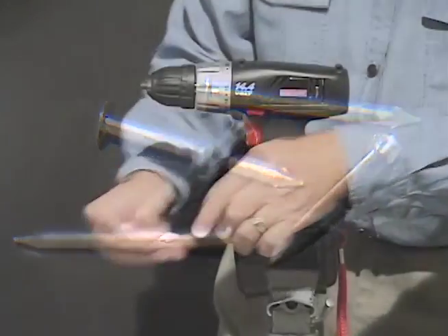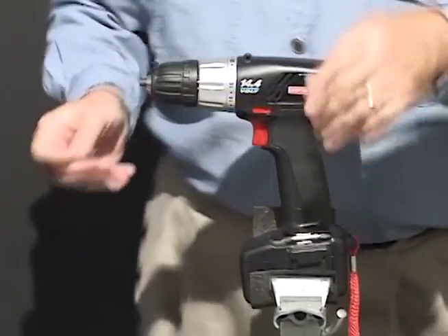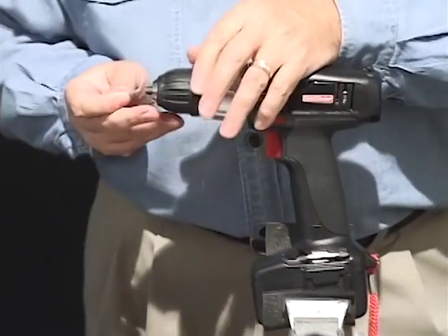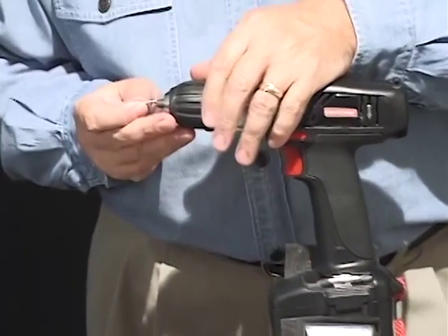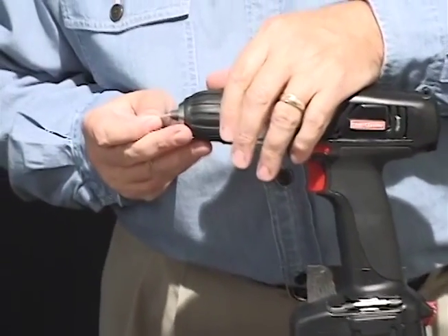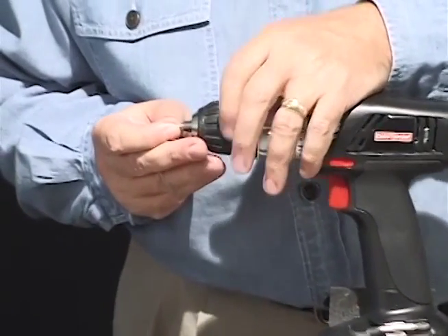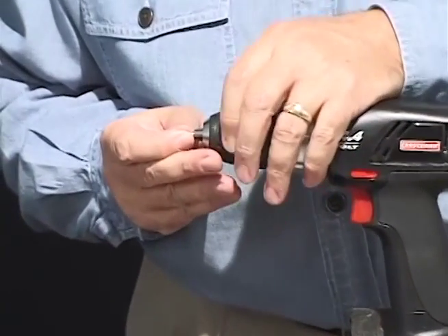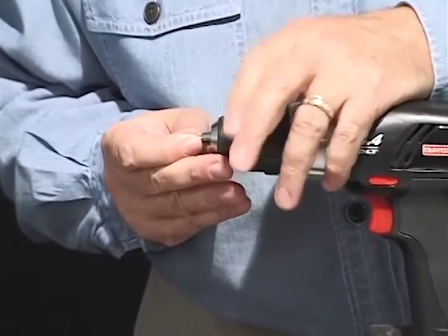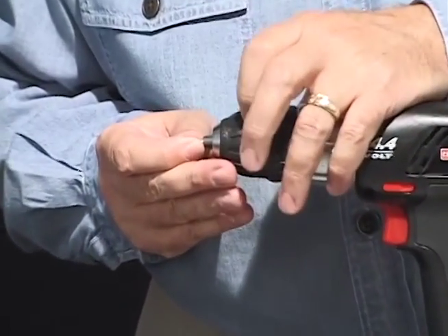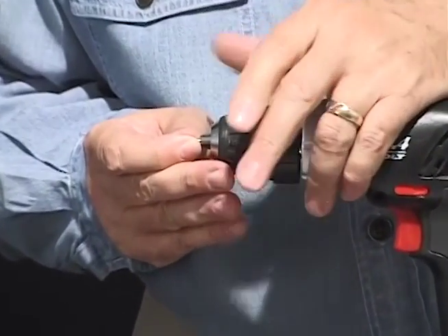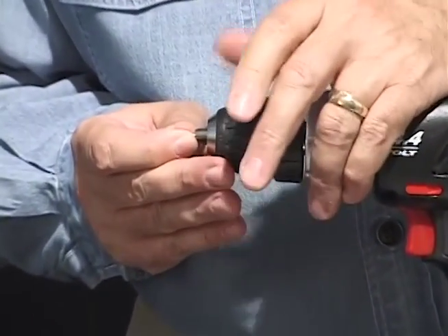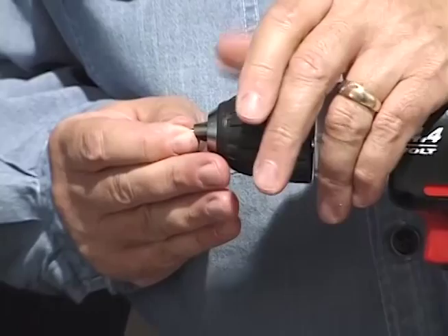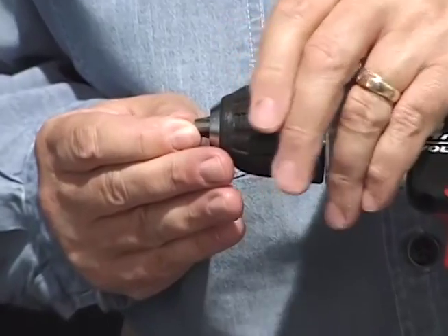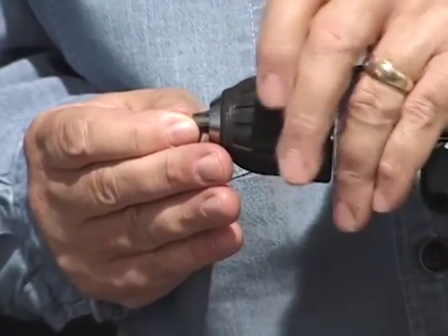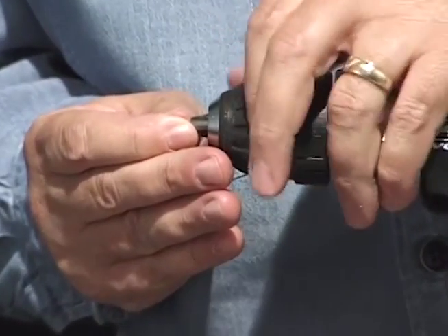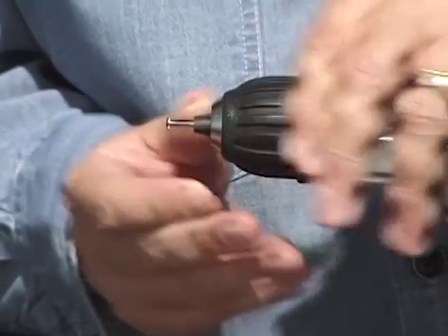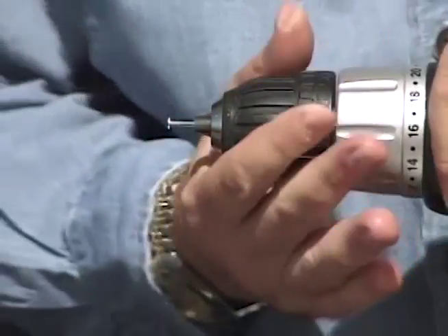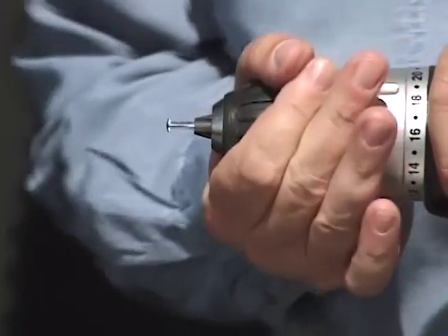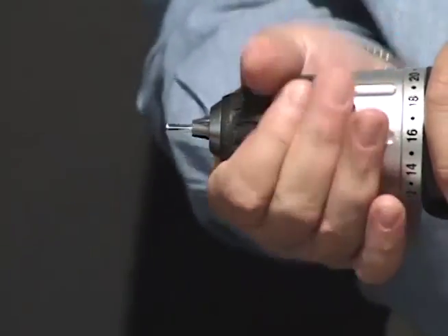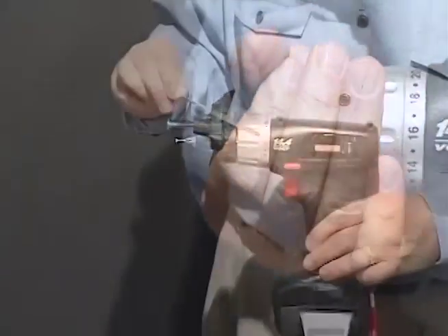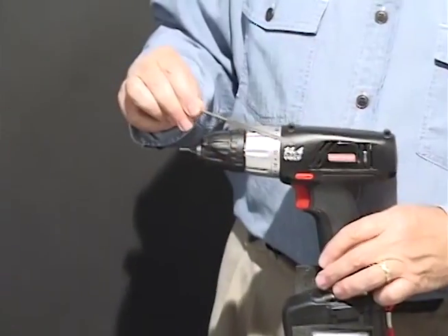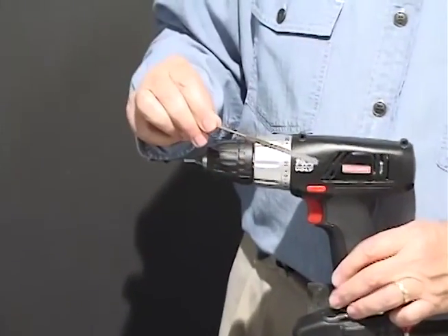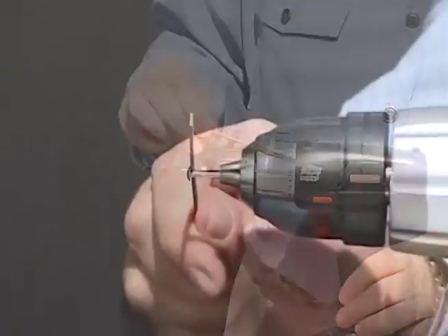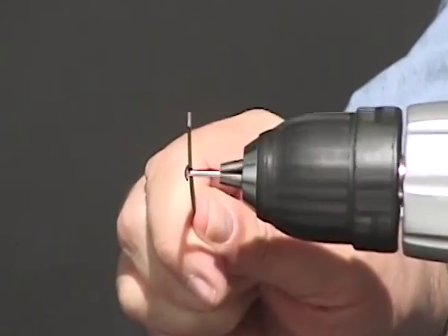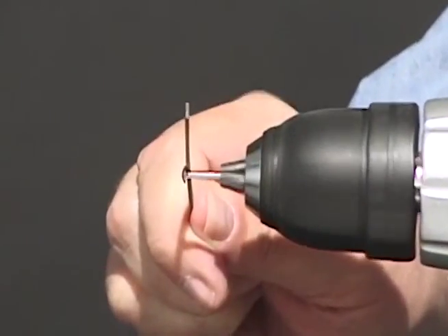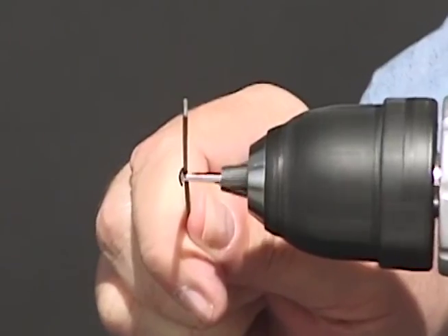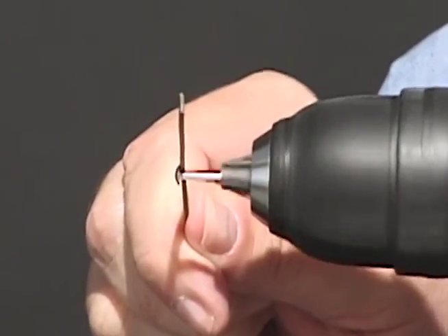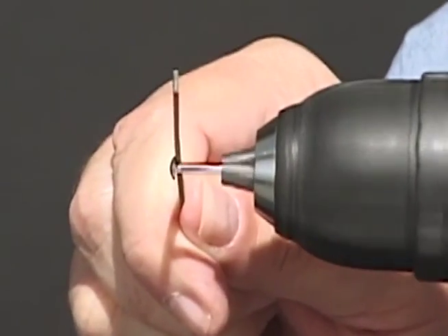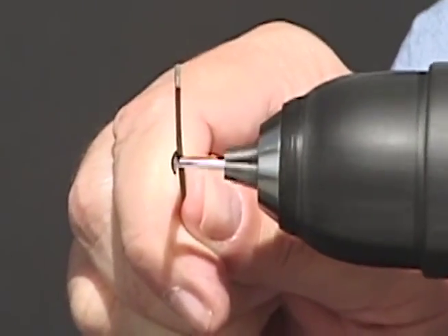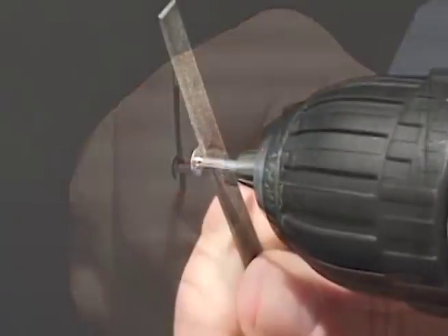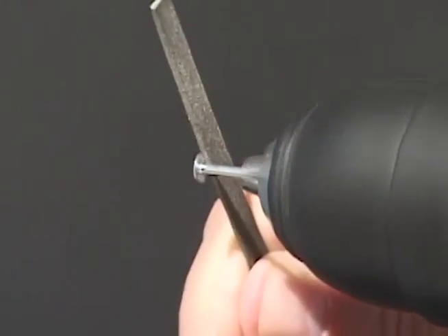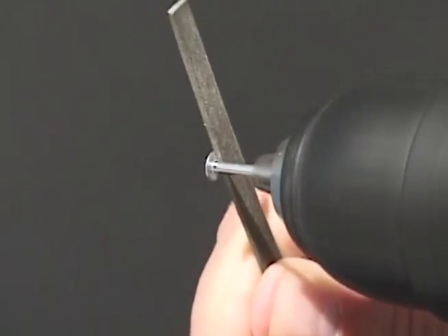Place the pointed end of an axle in the drill chuck, leaving about 5 eighths of an inch out, and tighten the chuck. Hold a file against the underside of the nail head and run the drill for a few seconds.